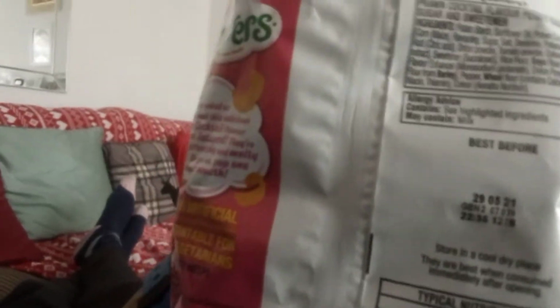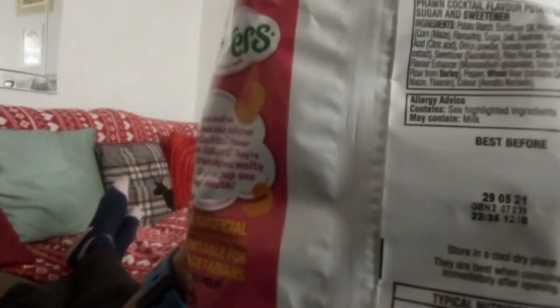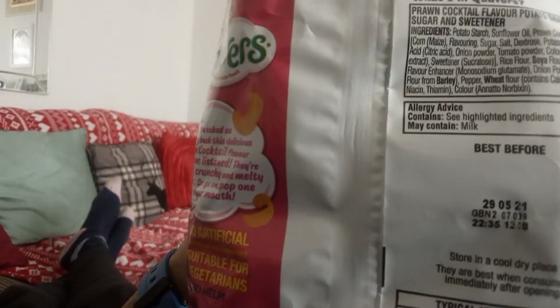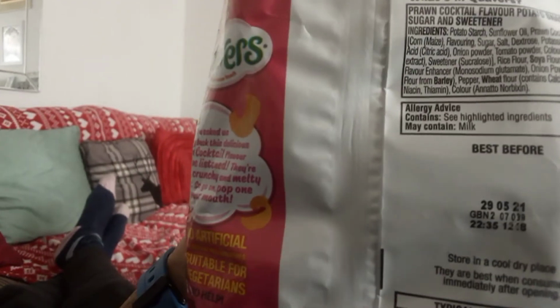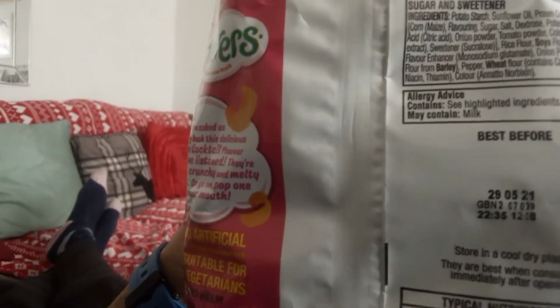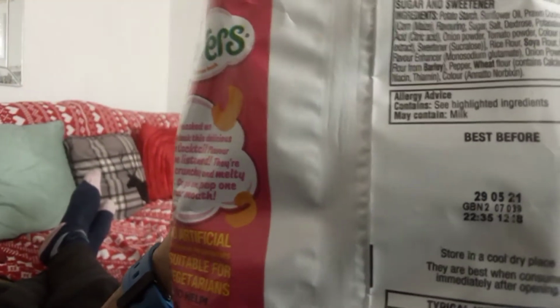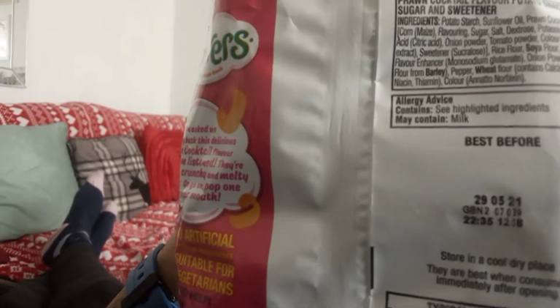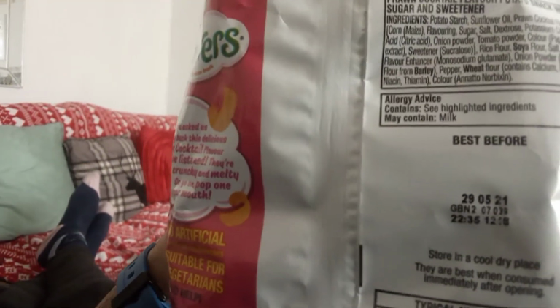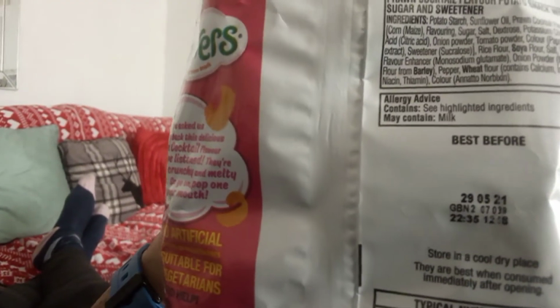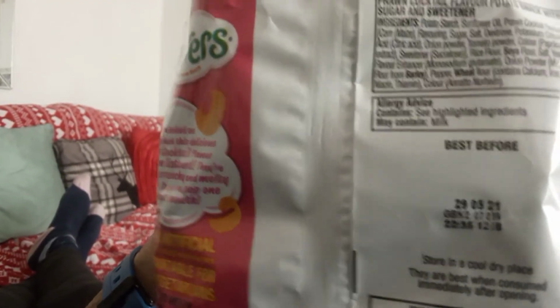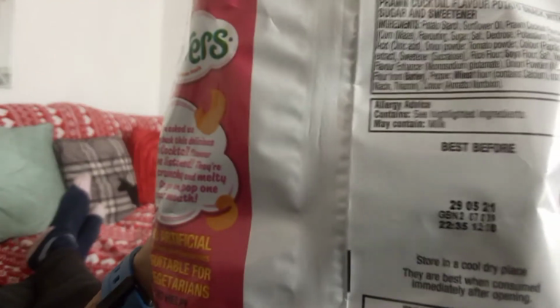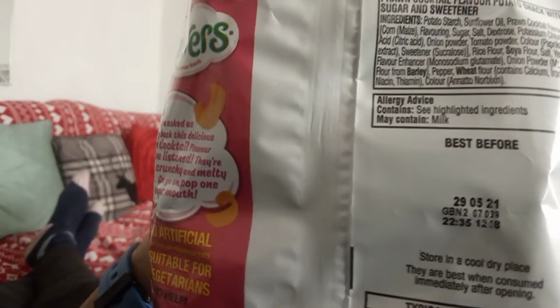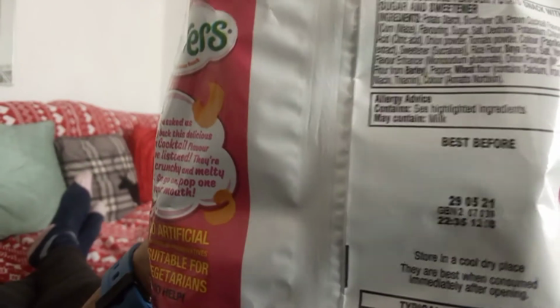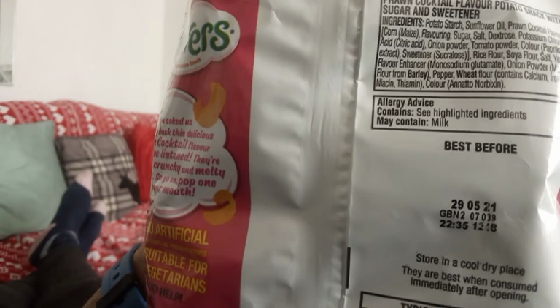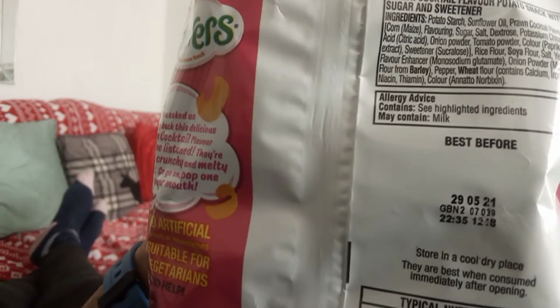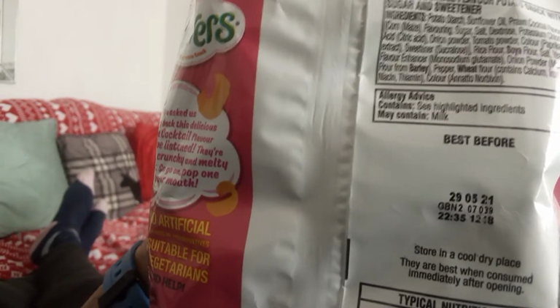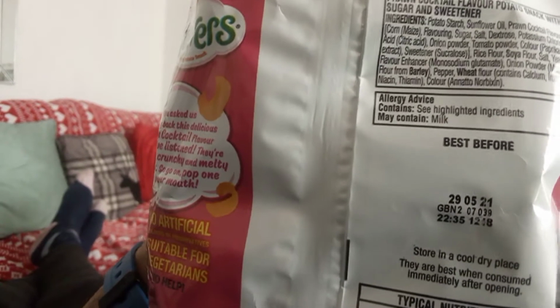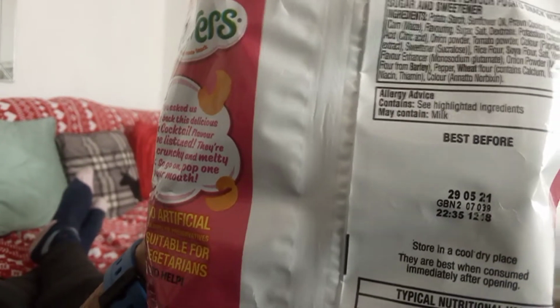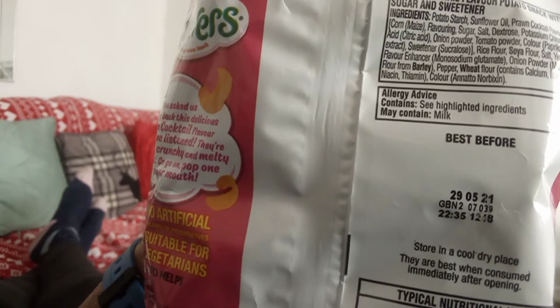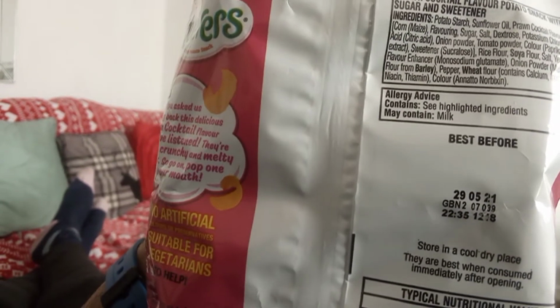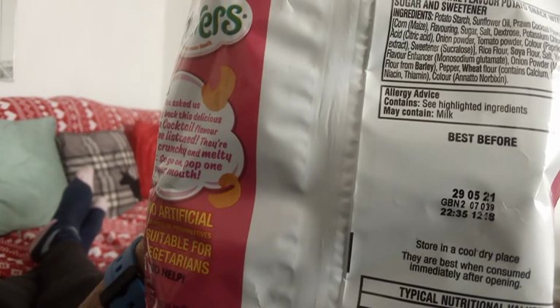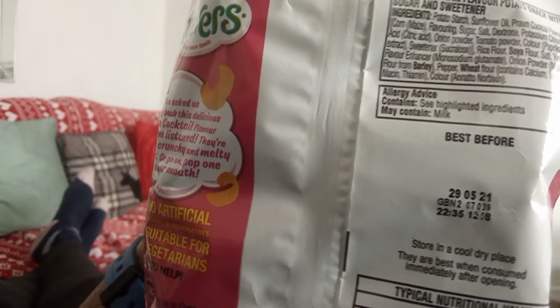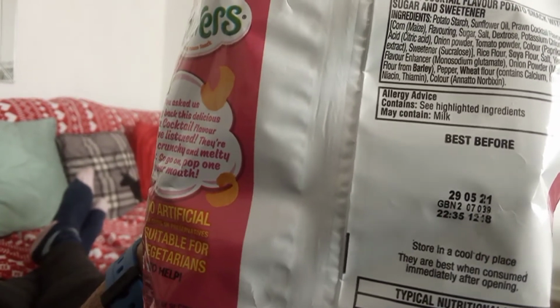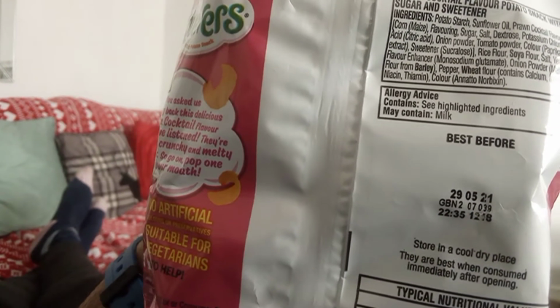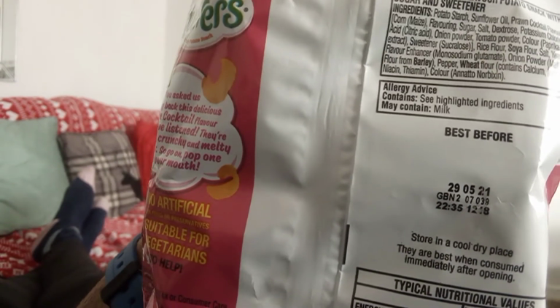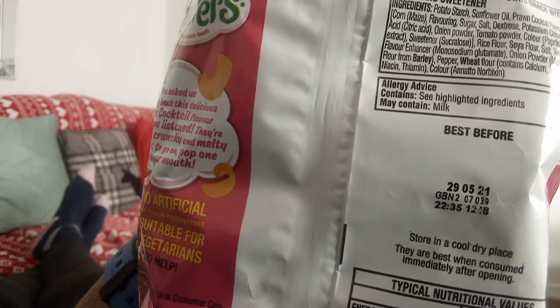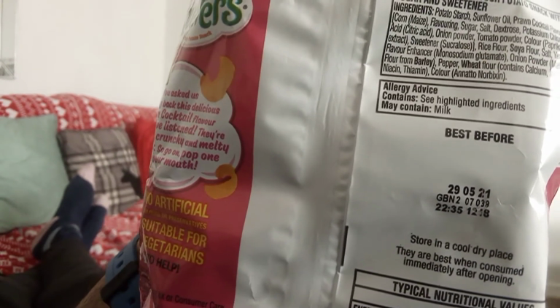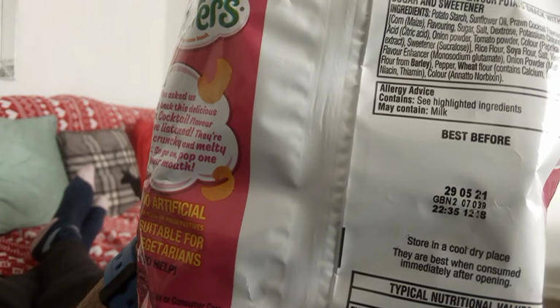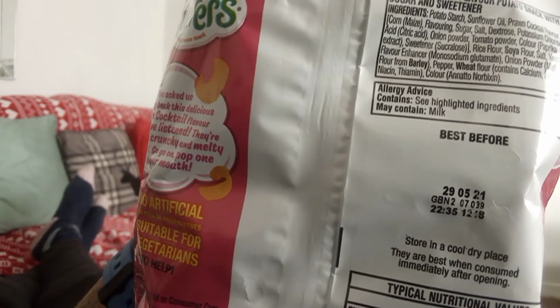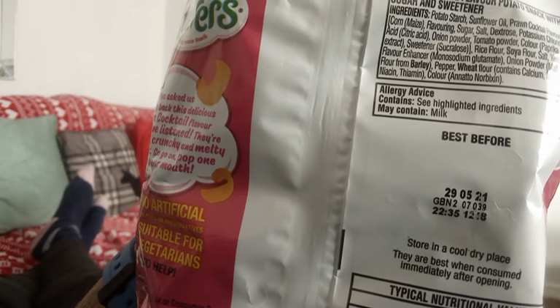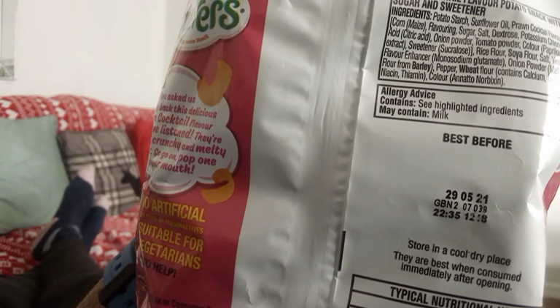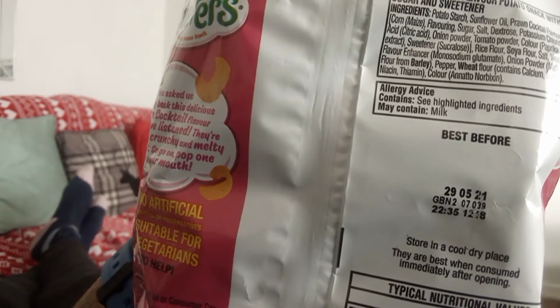What's in Cravers? The ingredients list: potato starch, sunflower oil, prawn cocktail flavour, corn maize flavouring, sugar, salt, dextrose, potassium chloride, onion powder, tomato powder.